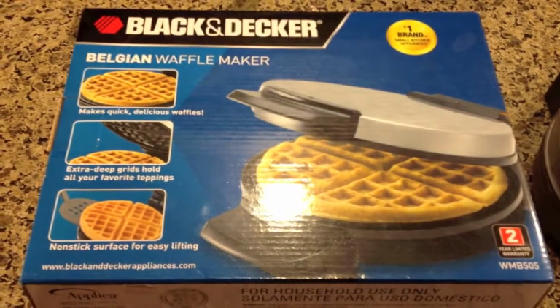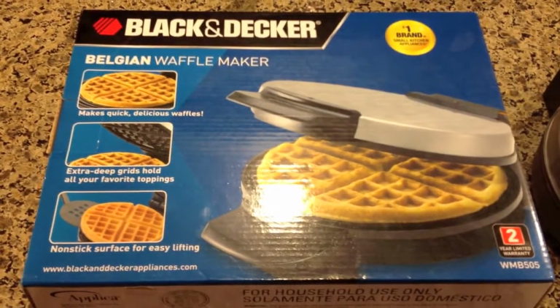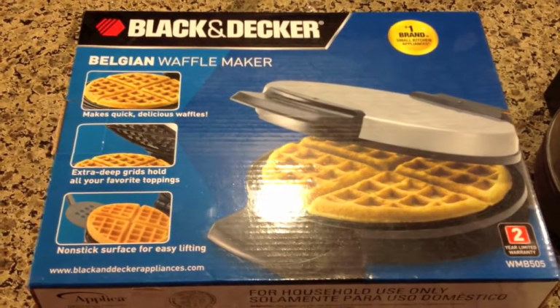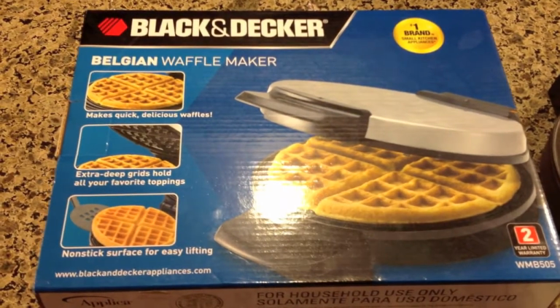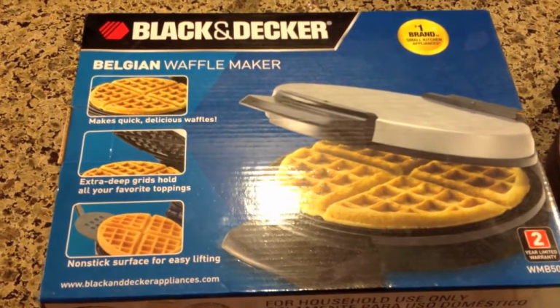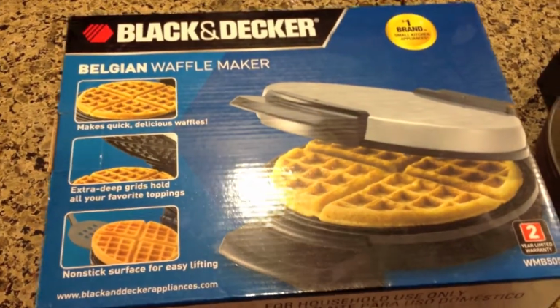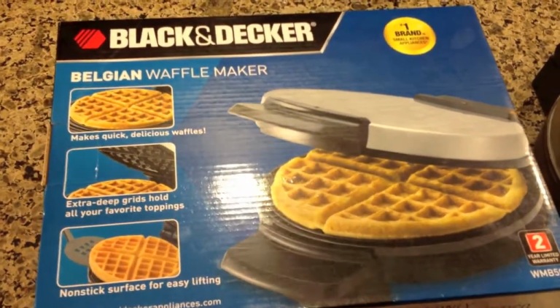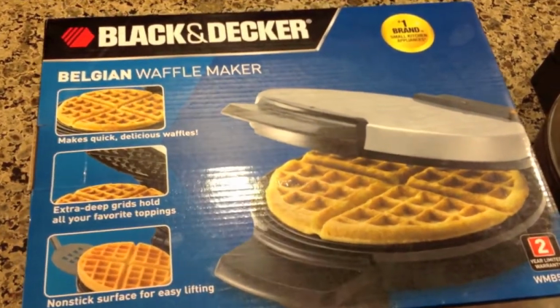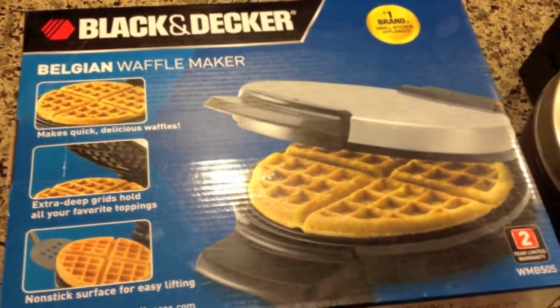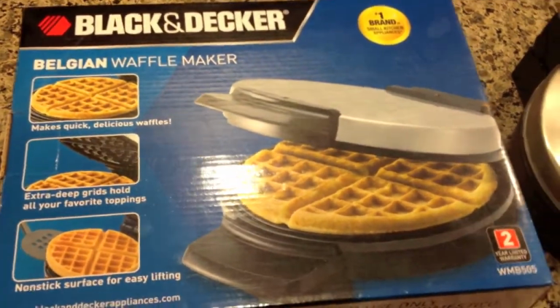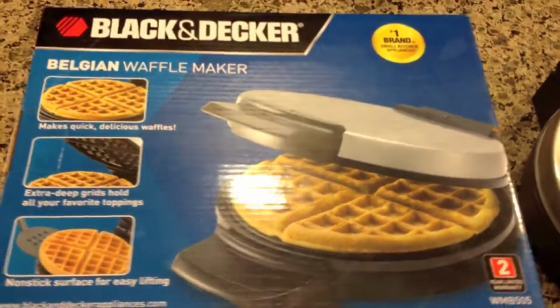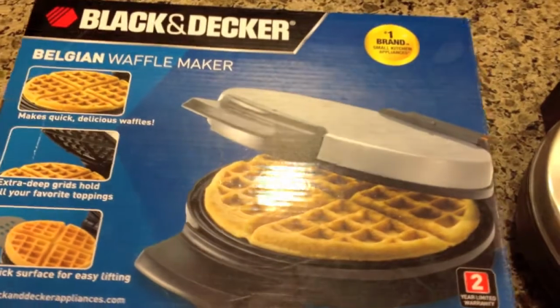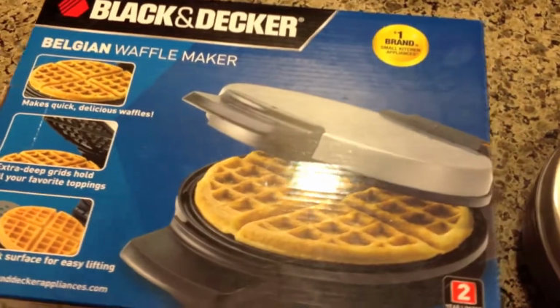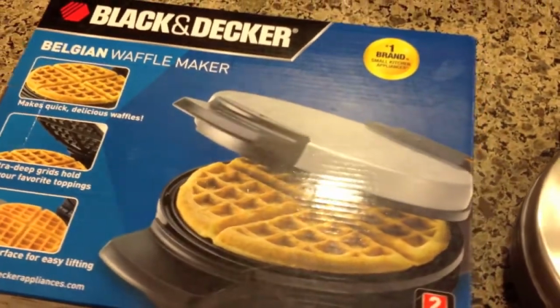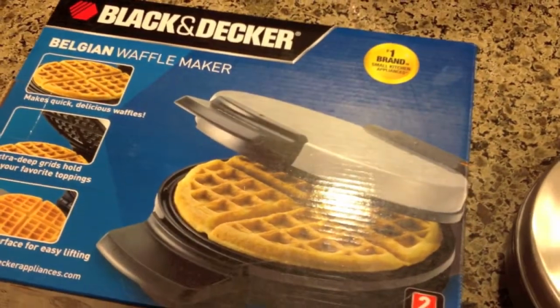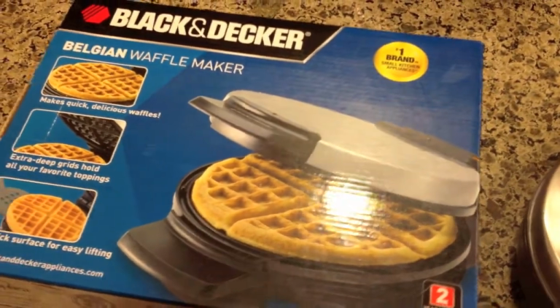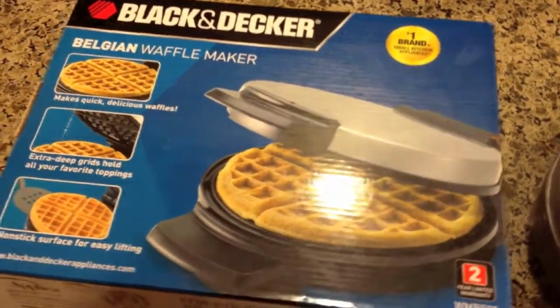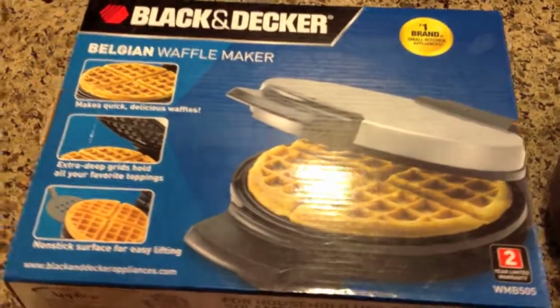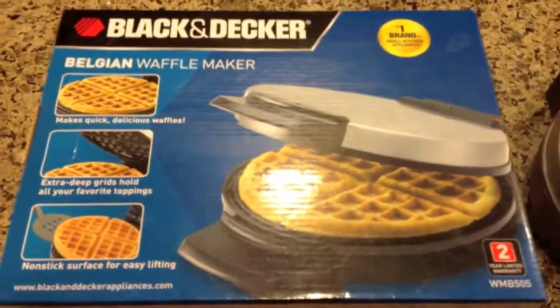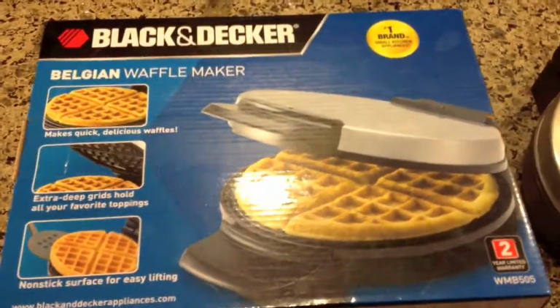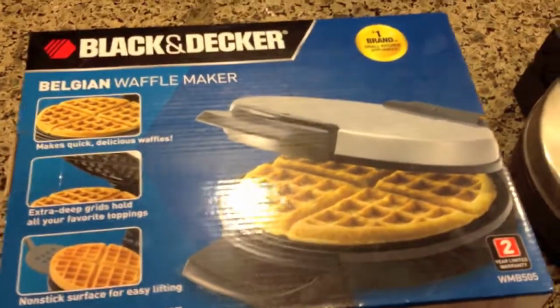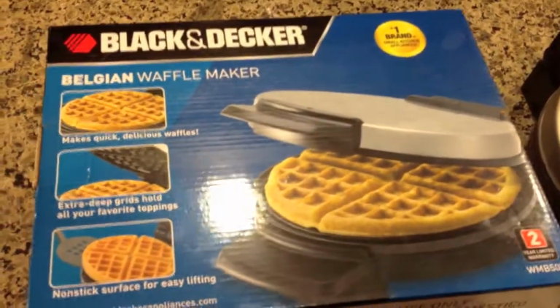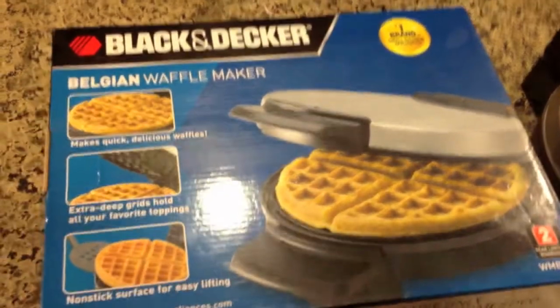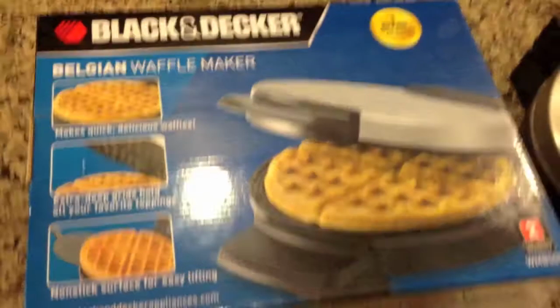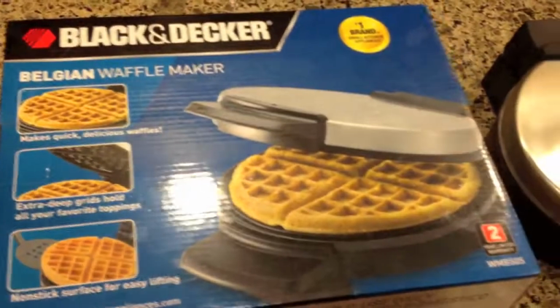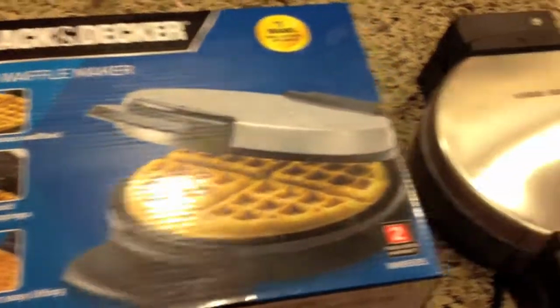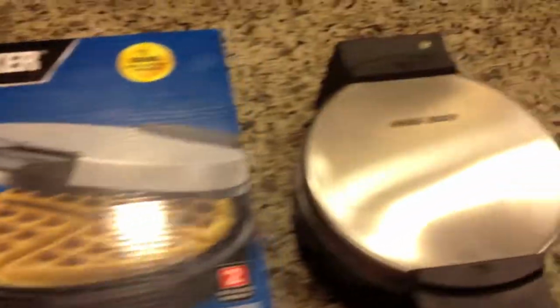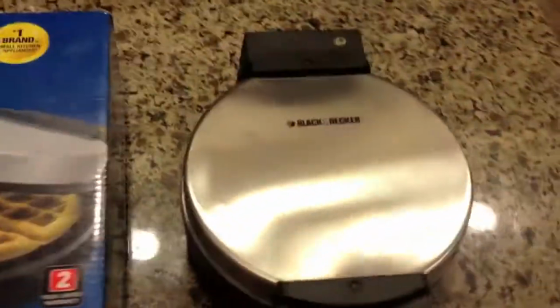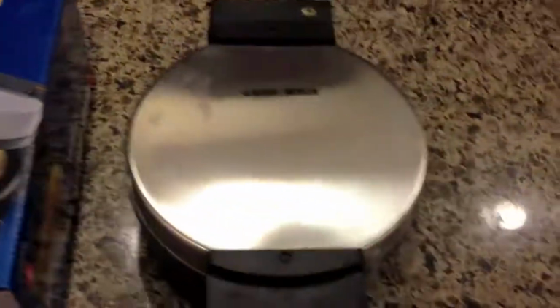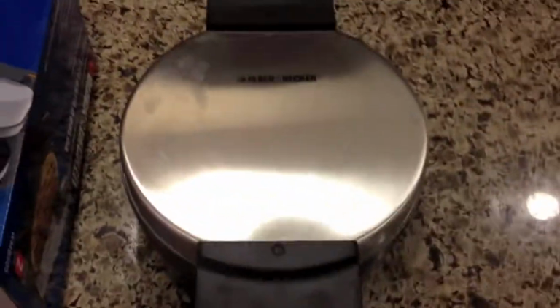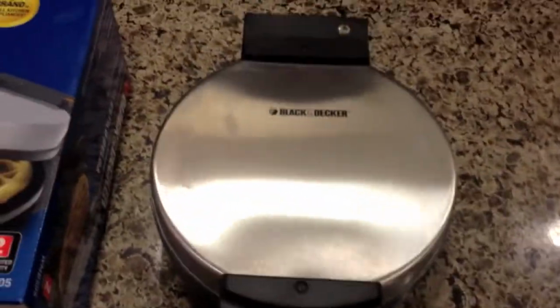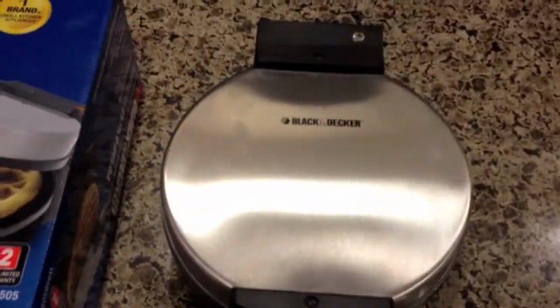Here is the Belgian waffle maker made by Black & Decker from Walmart, and it costs about $16. The pros: it costs $16, makes Belgian waffles, and it's actually pretty small.